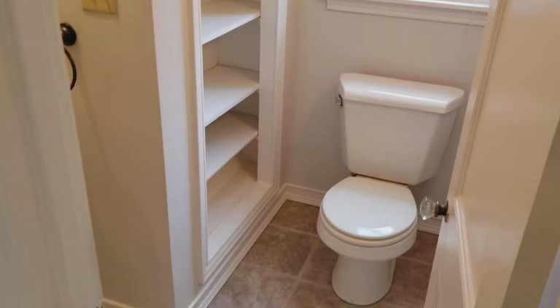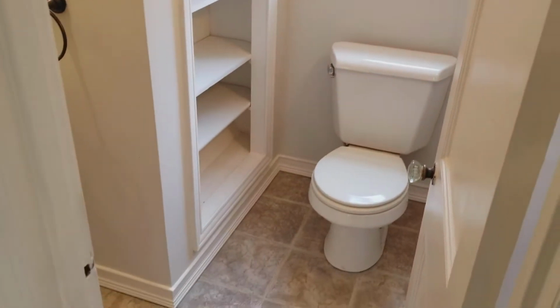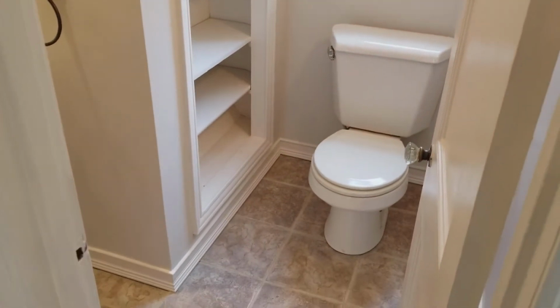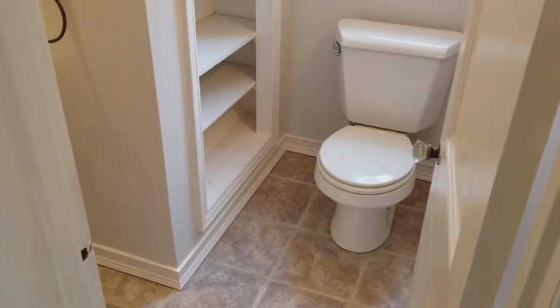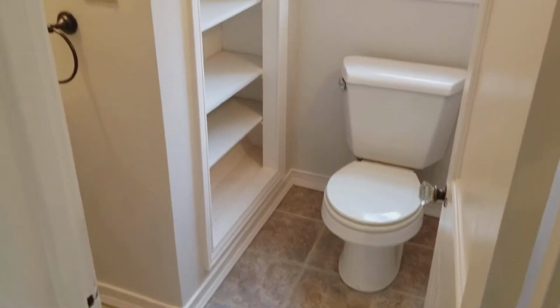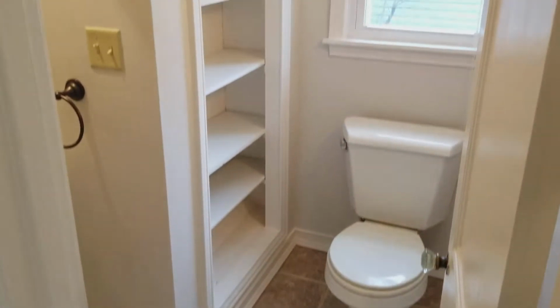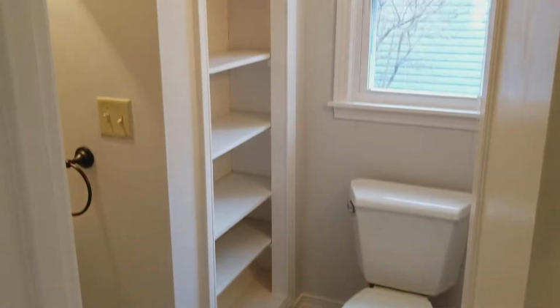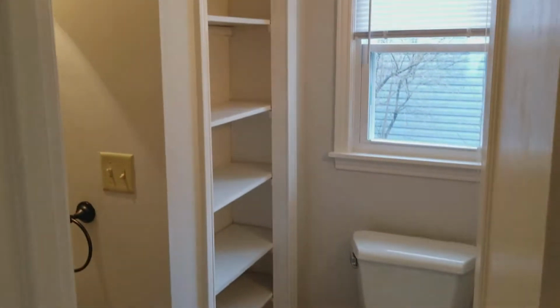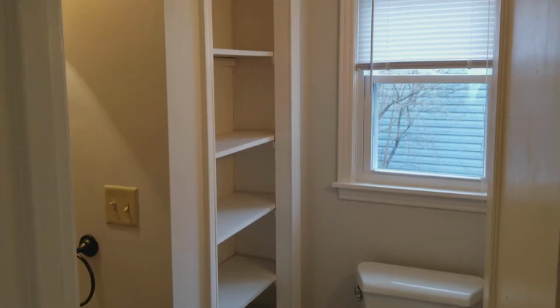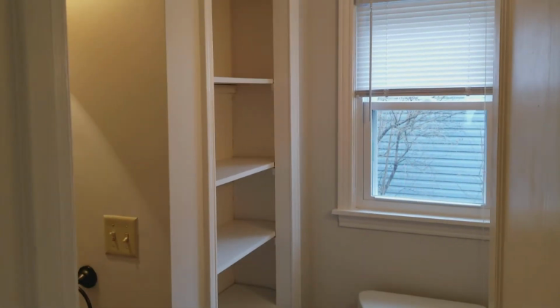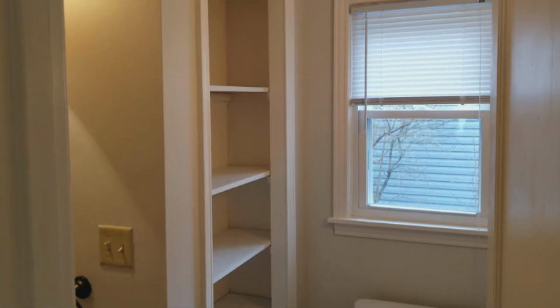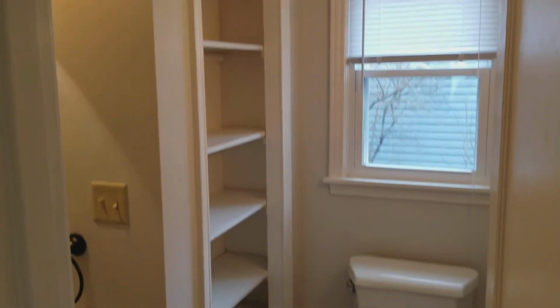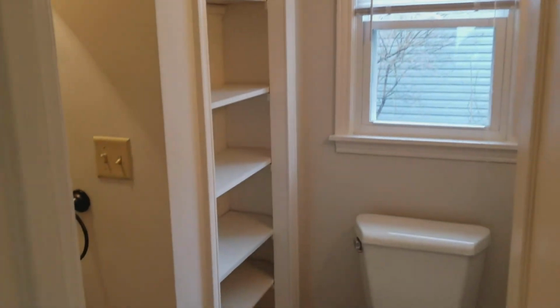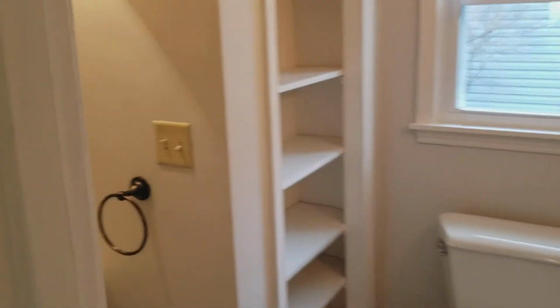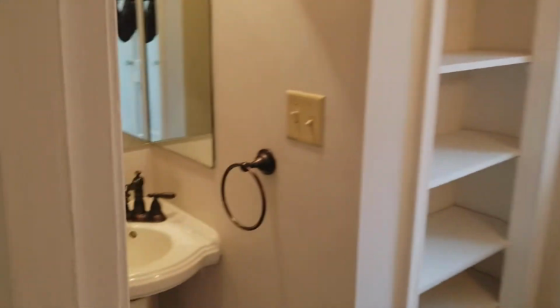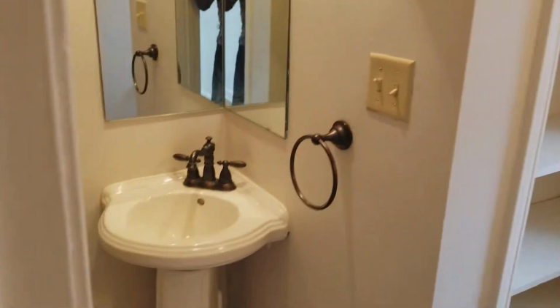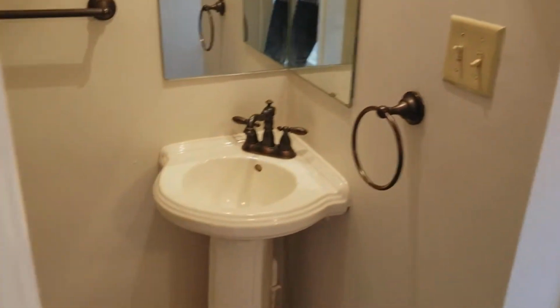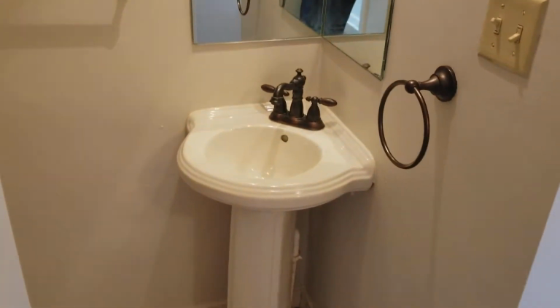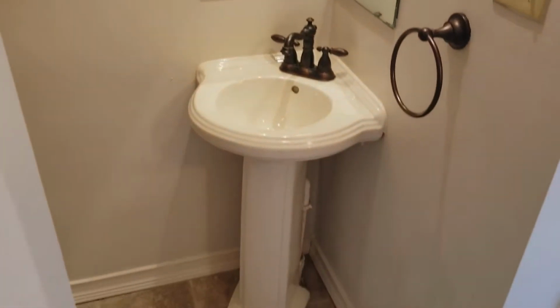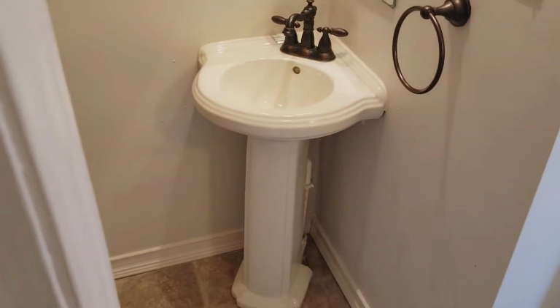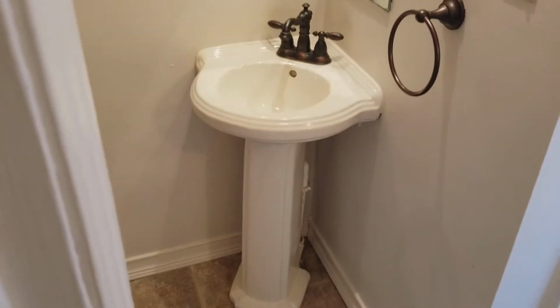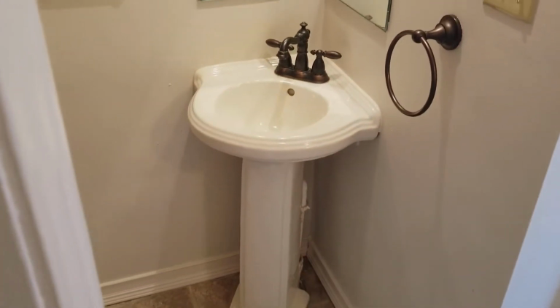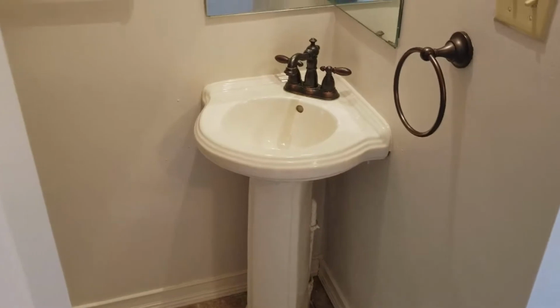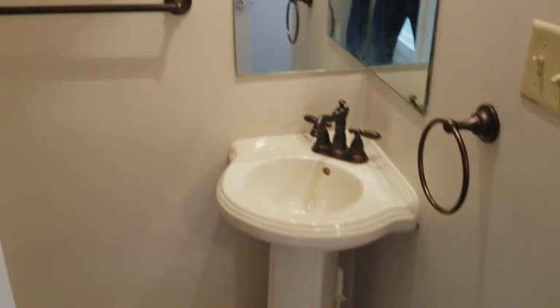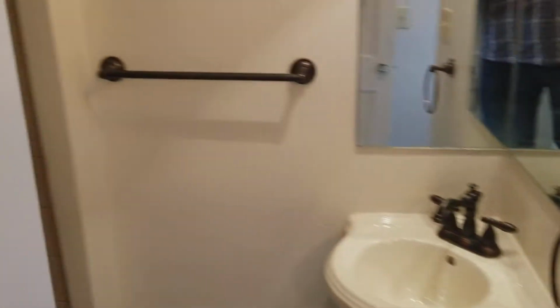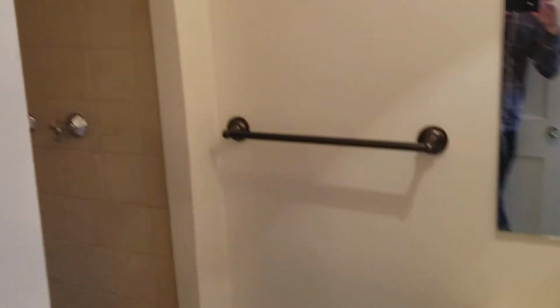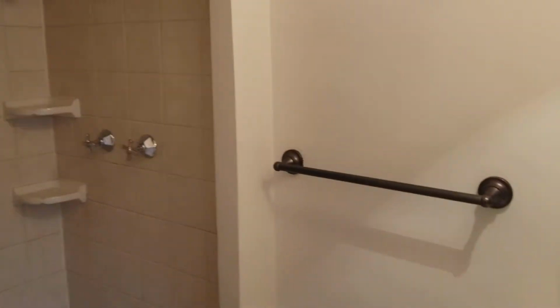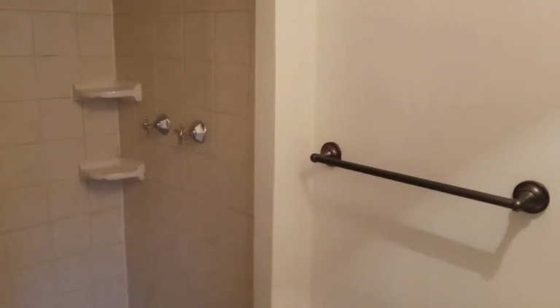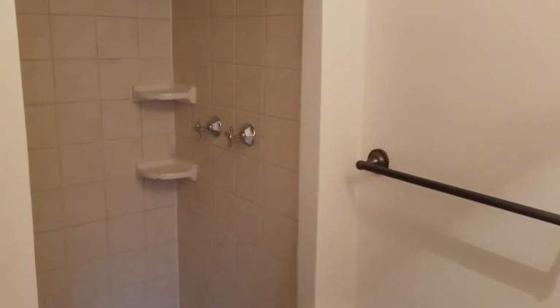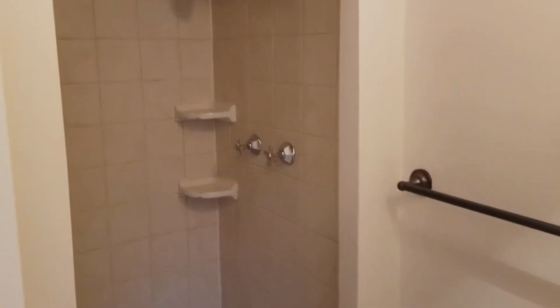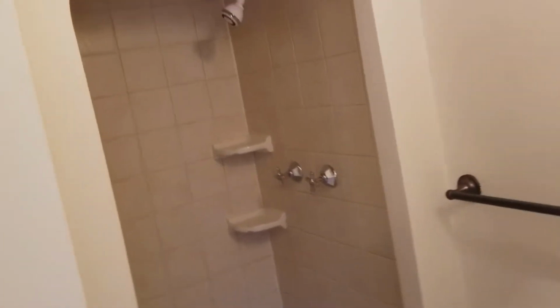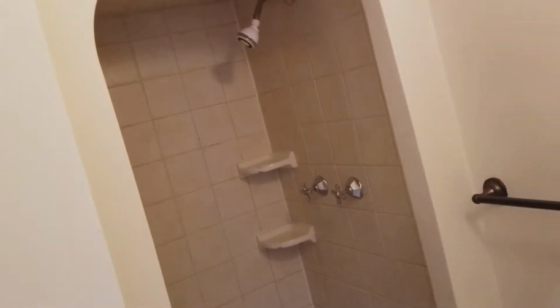At the end of the hallway is the first of the two full bathrooms in the home. There's nice built-in storage off to the left. You've got an updated pedestal sink, new faucet, and then around the corner a nice big tiled shower.